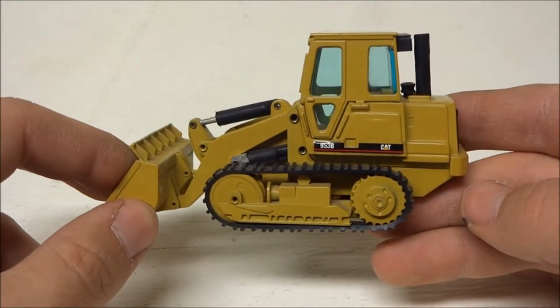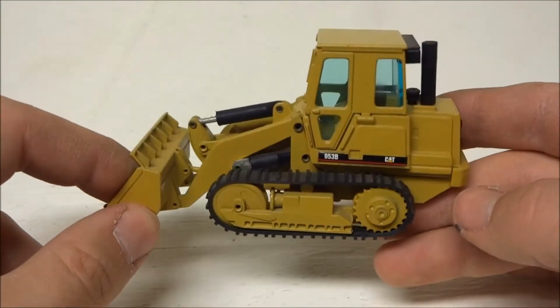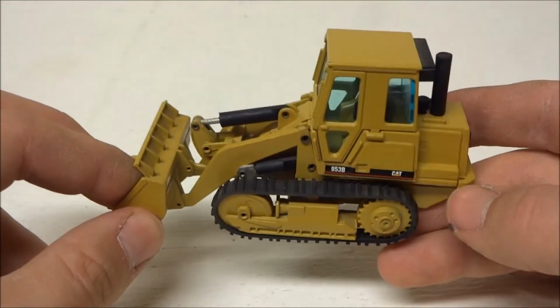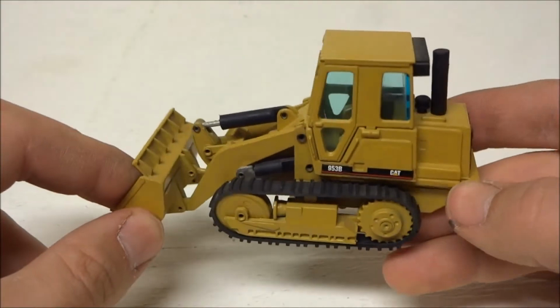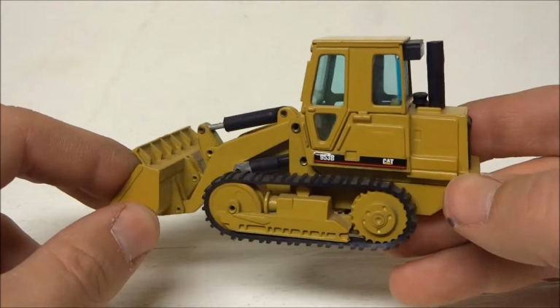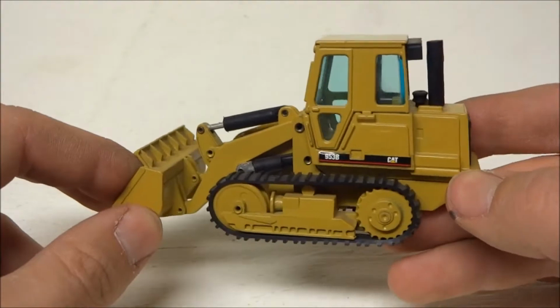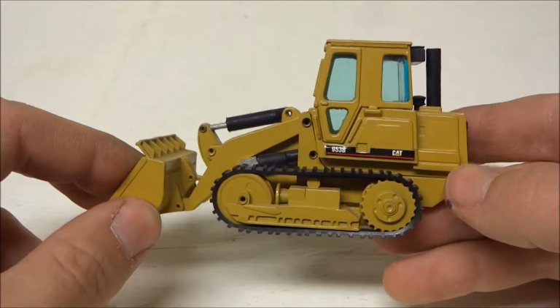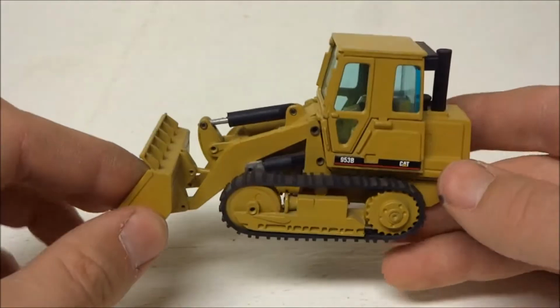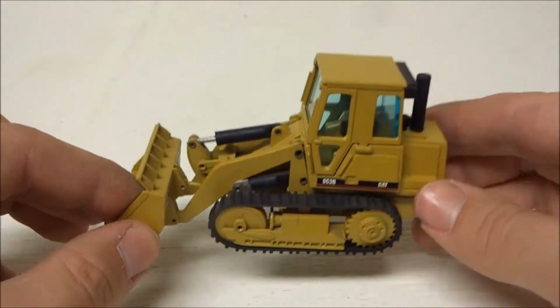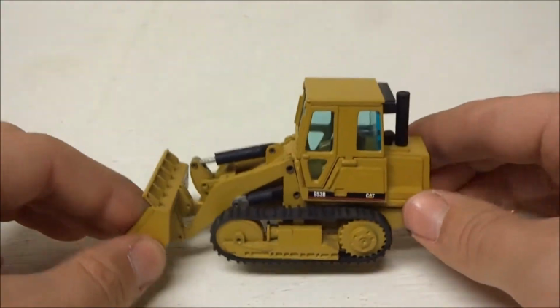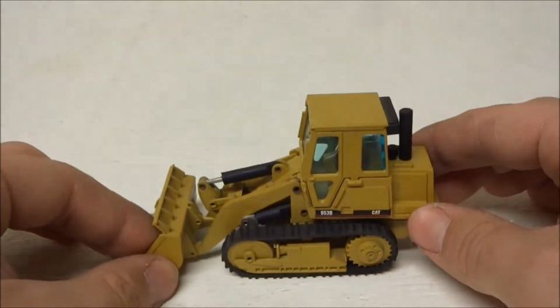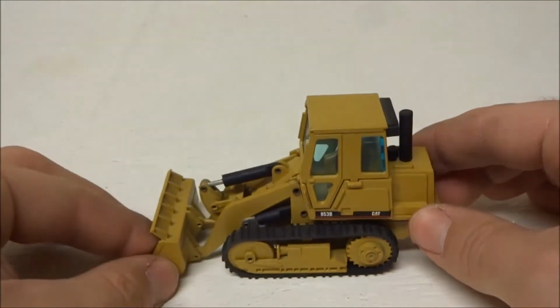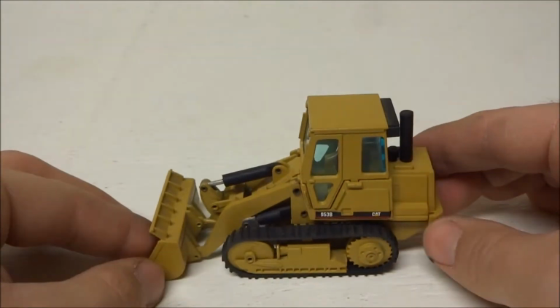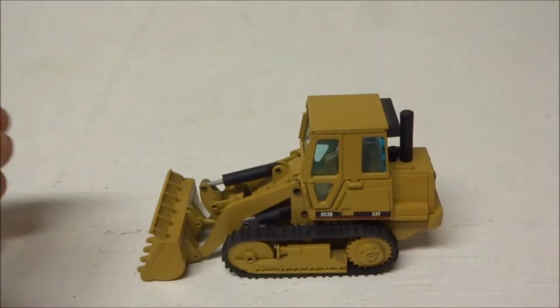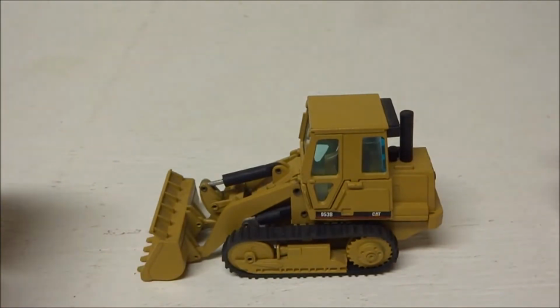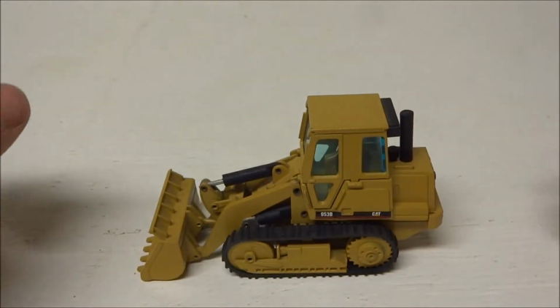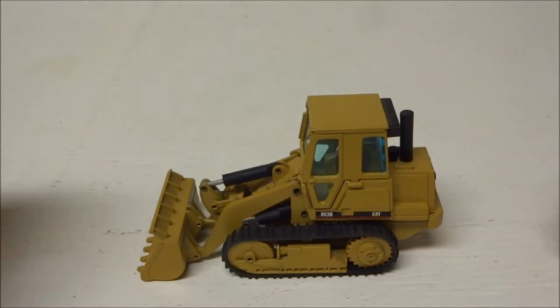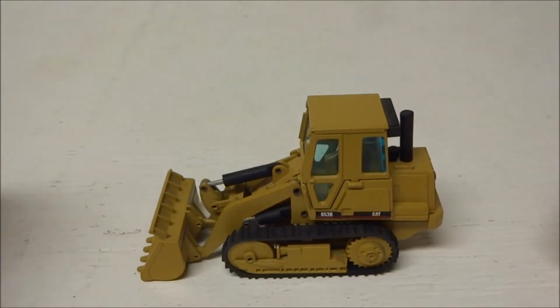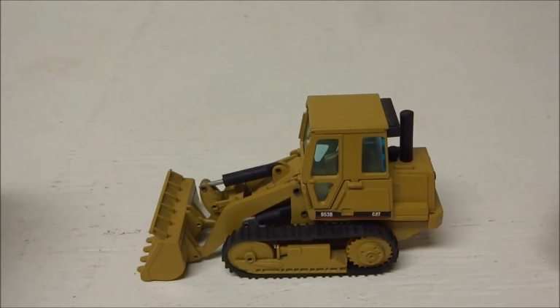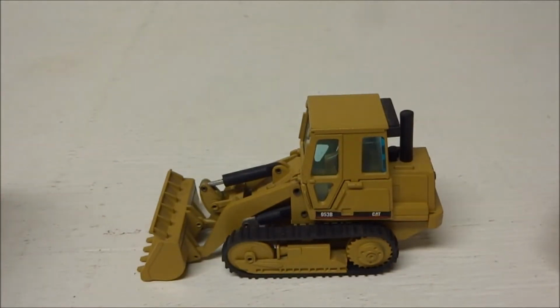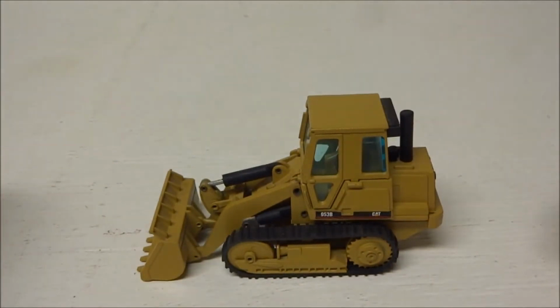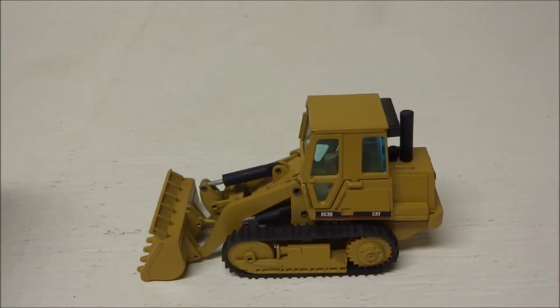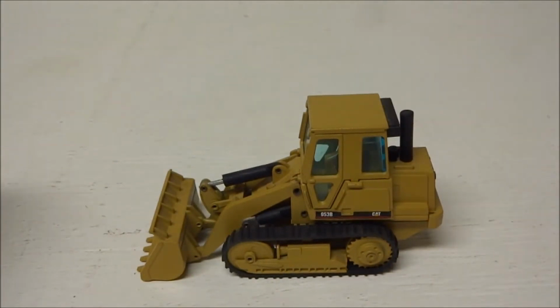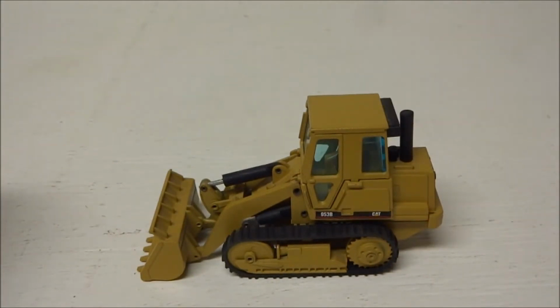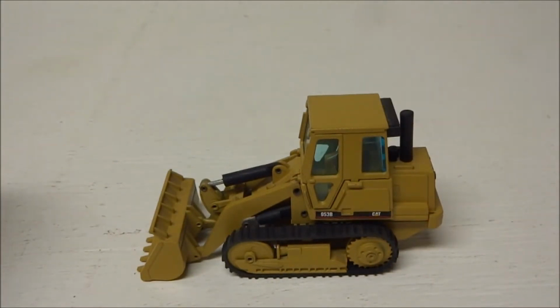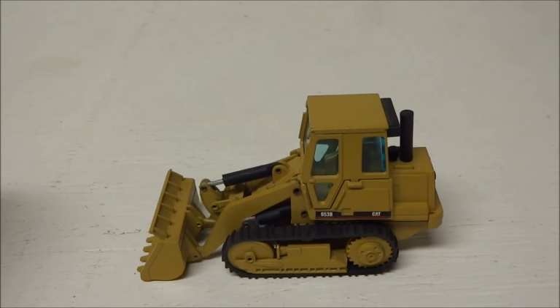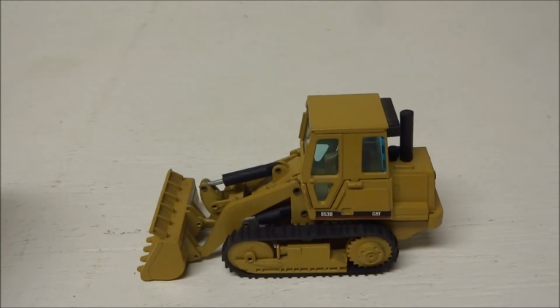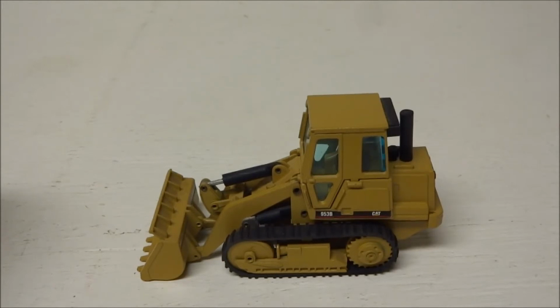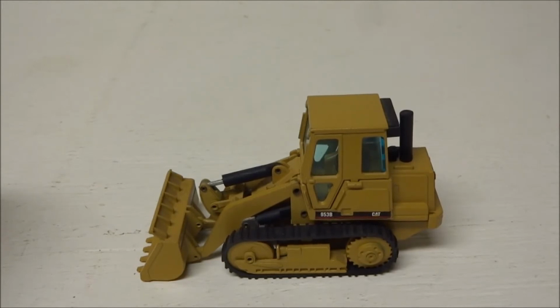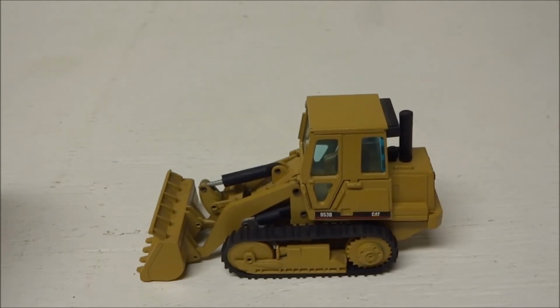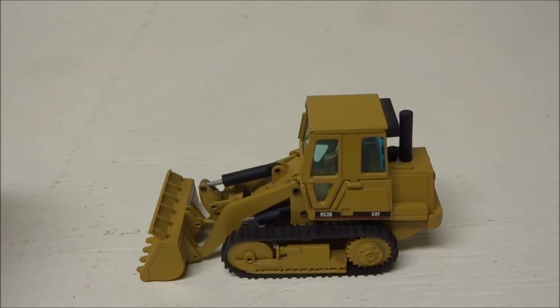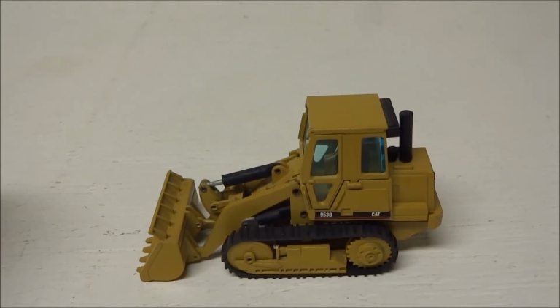Overall it's not a bad little loader, very simple. Anyway, thanks for watching.